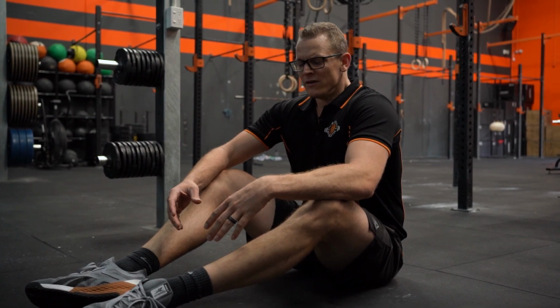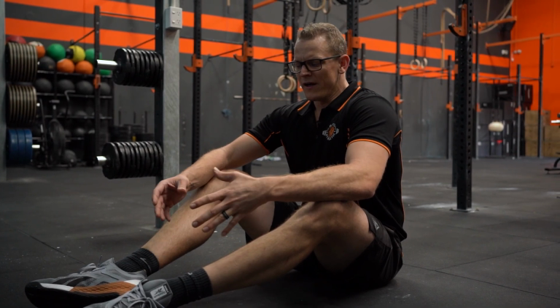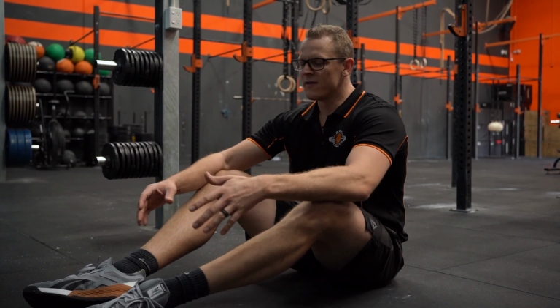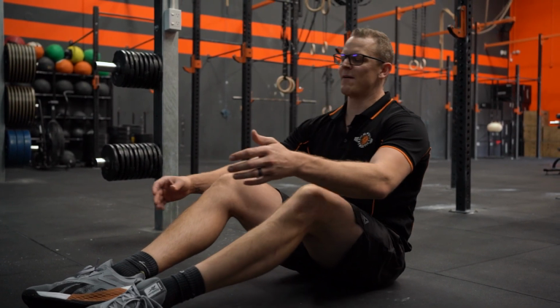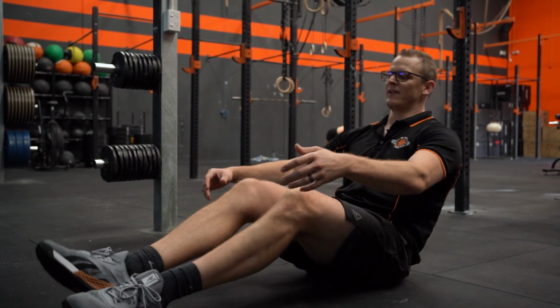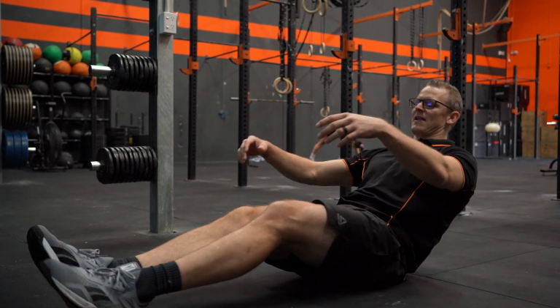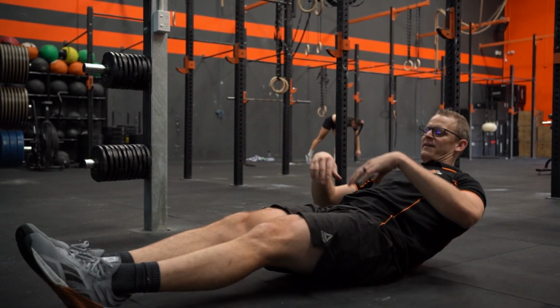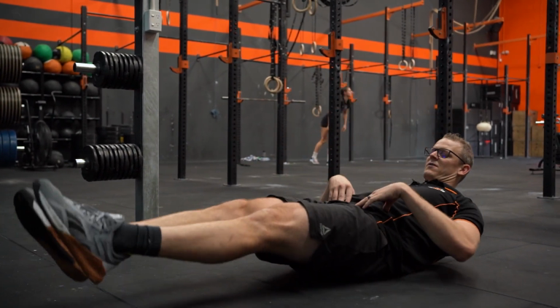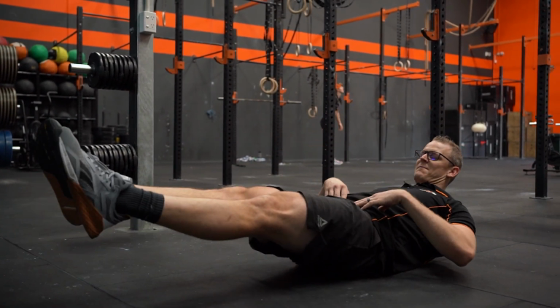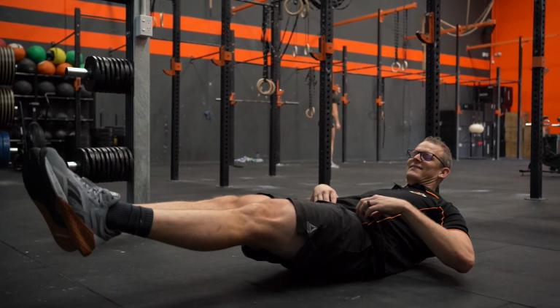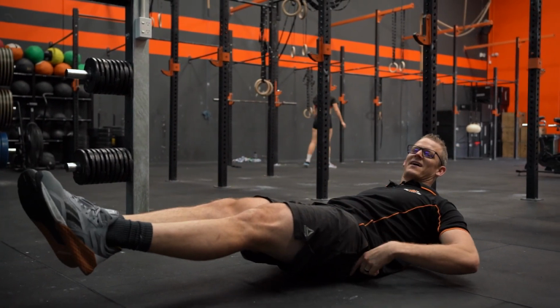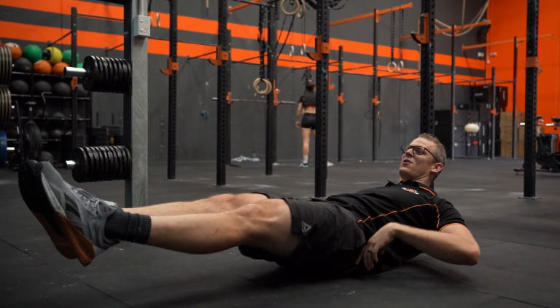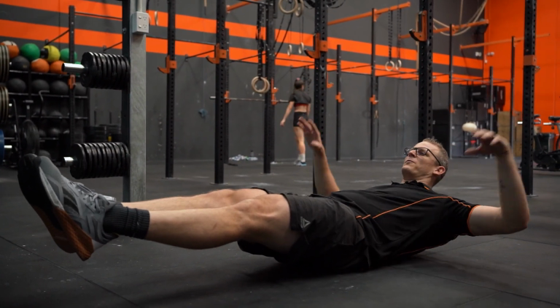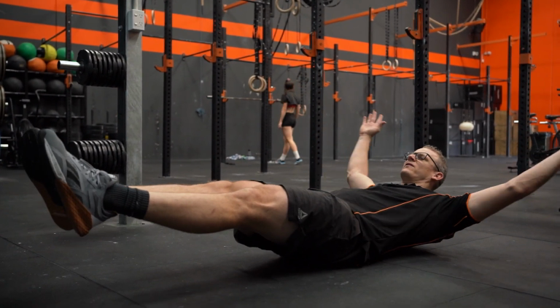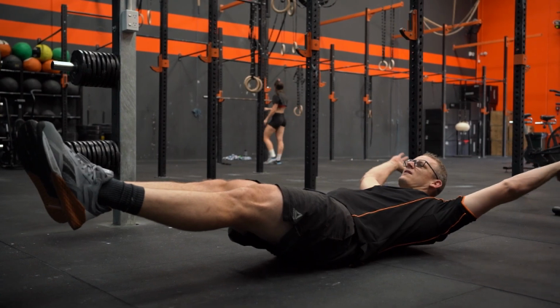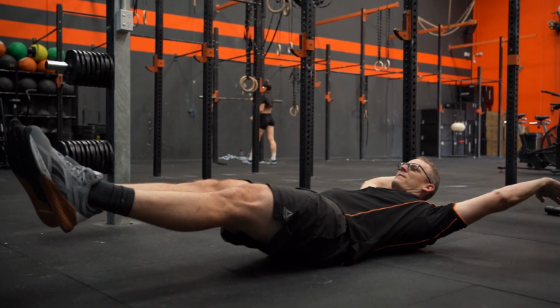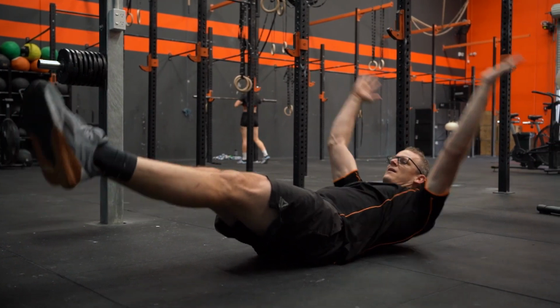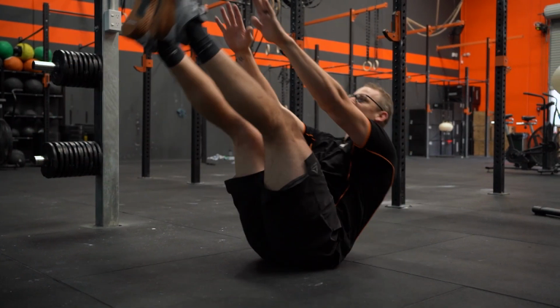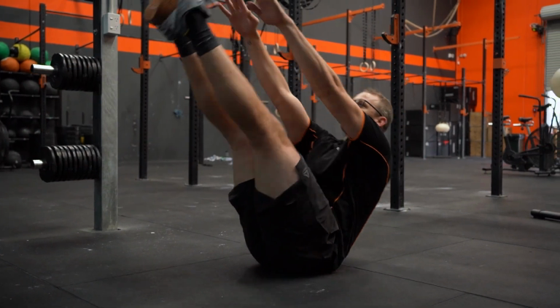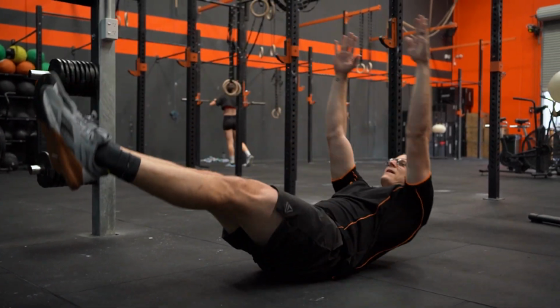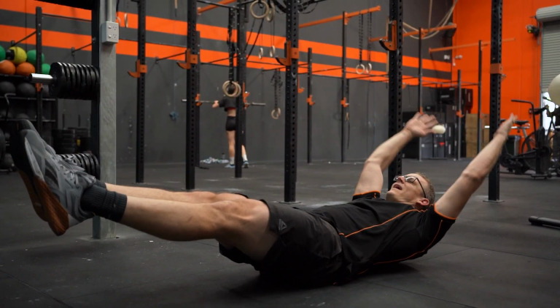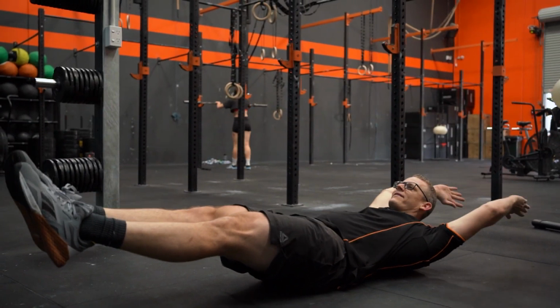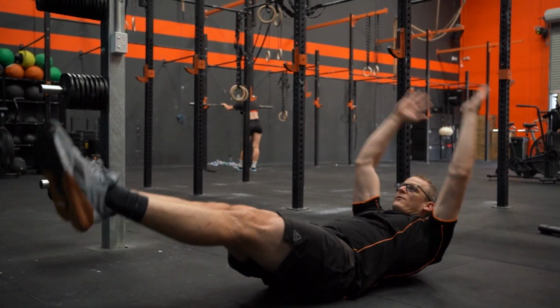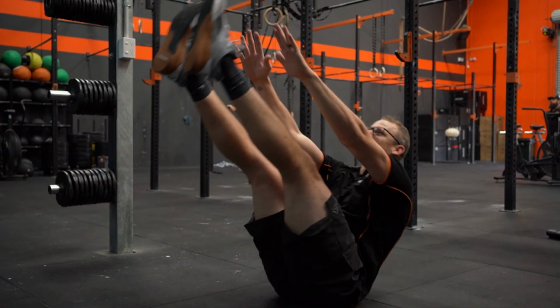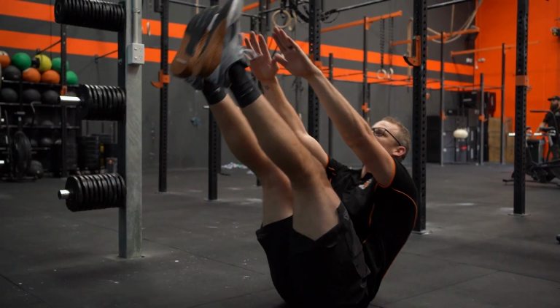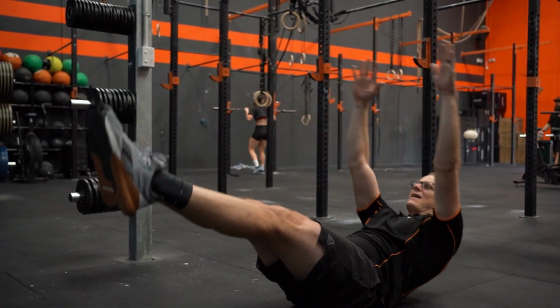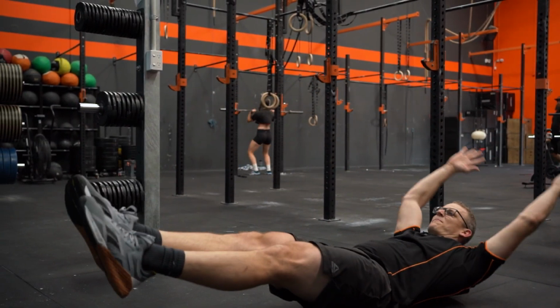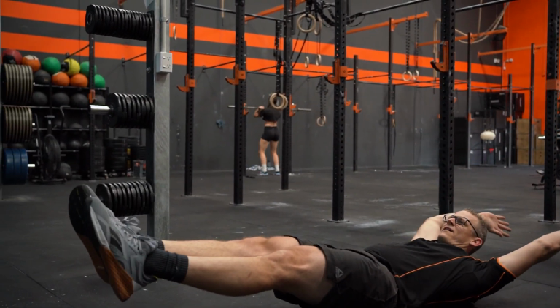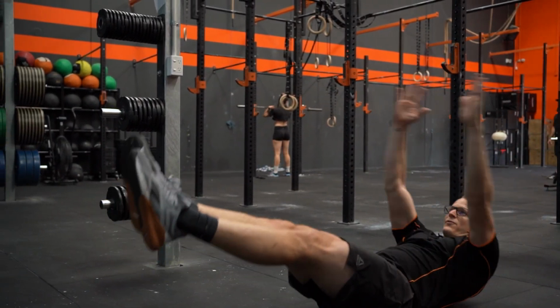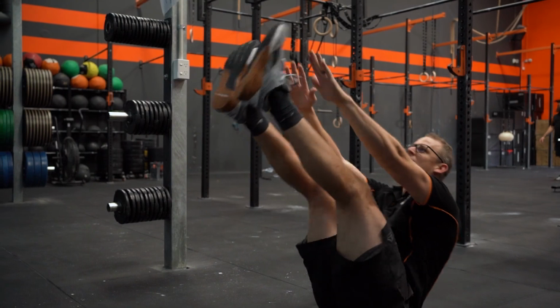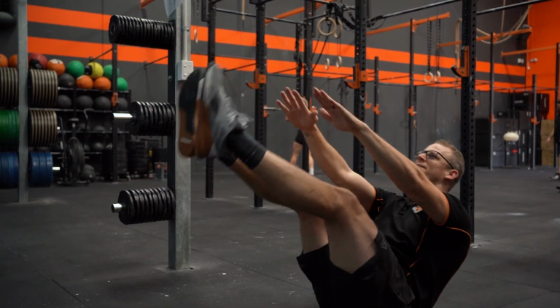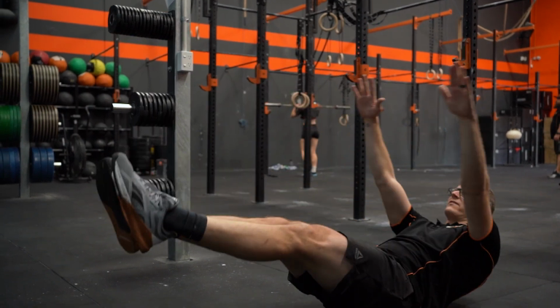So the v-up looks a little bit like this. We maintain that hollow arch position and from here we bring our hands up to our feet and compress through our midsection.